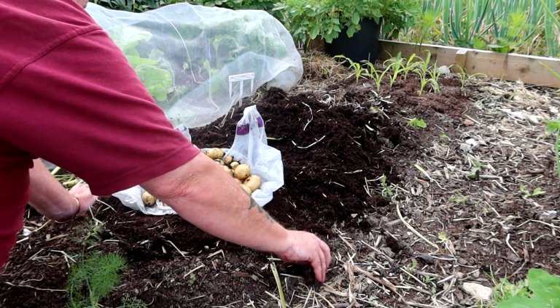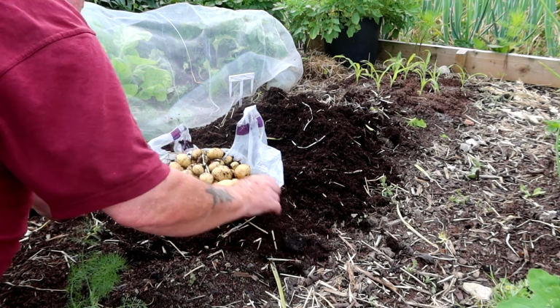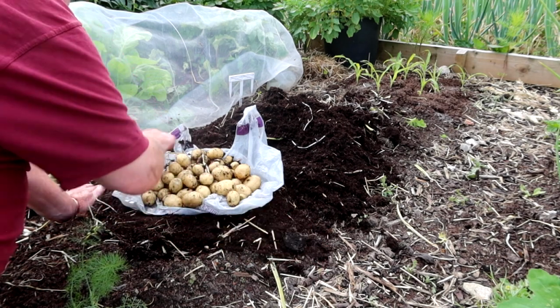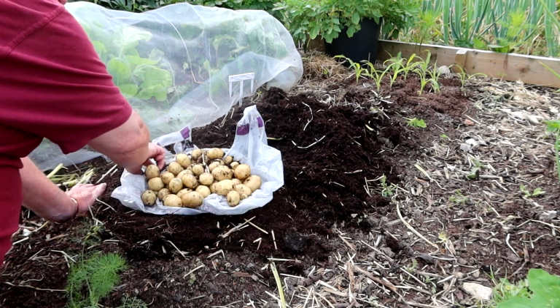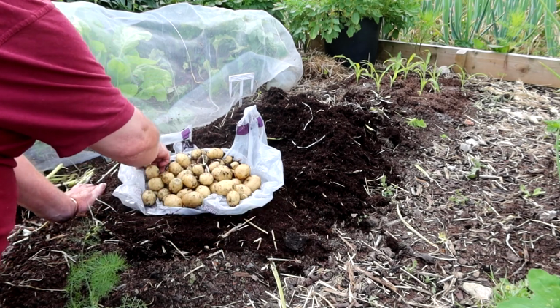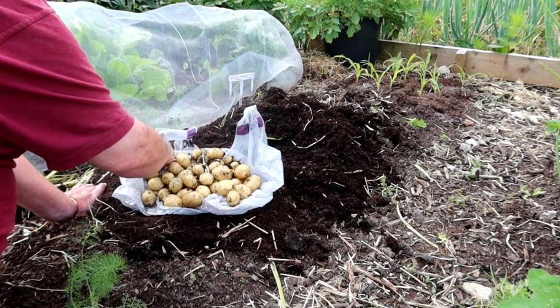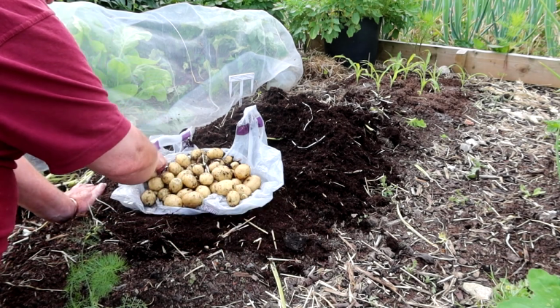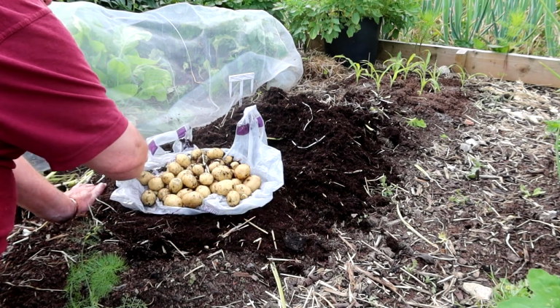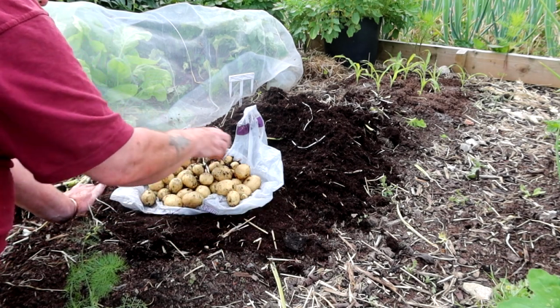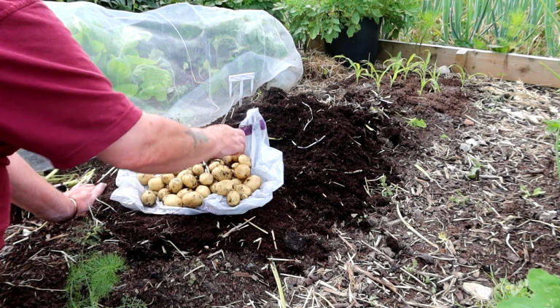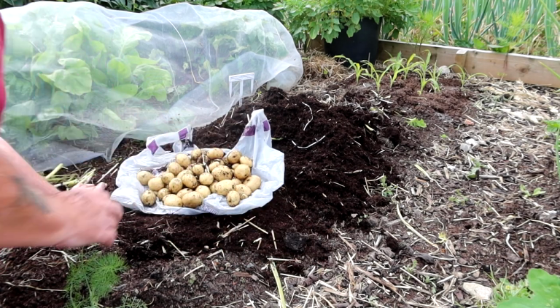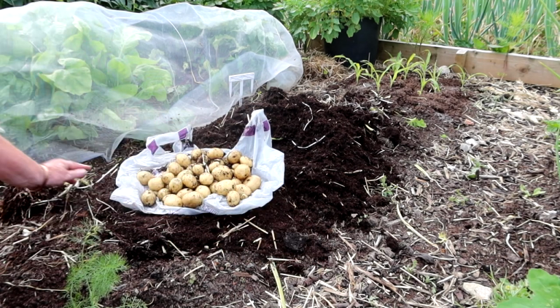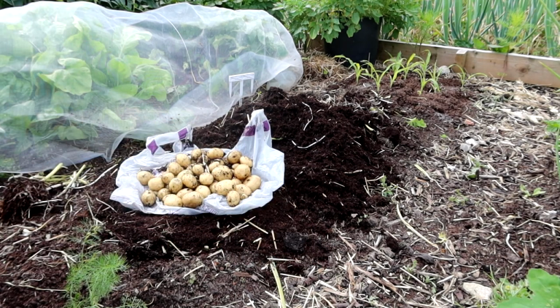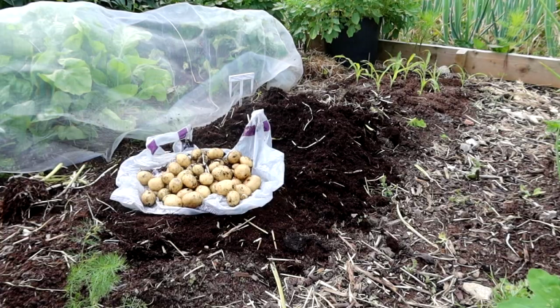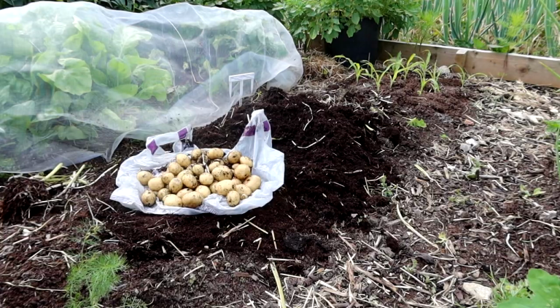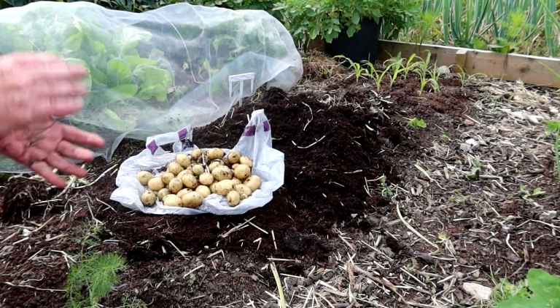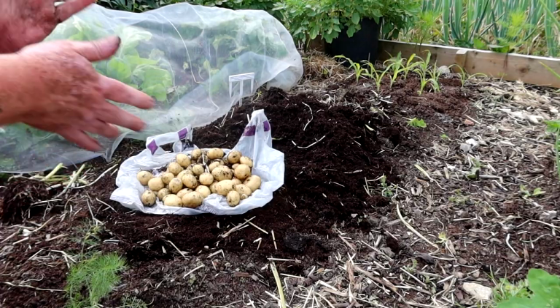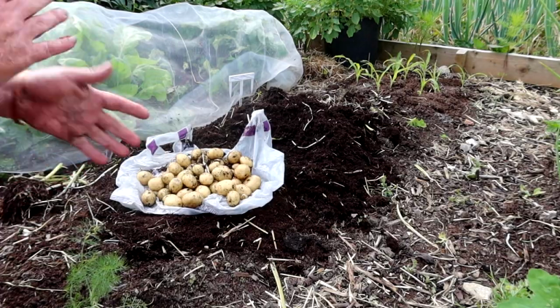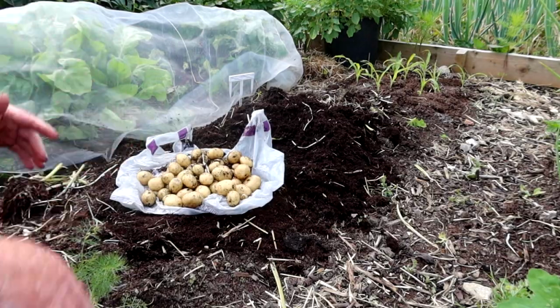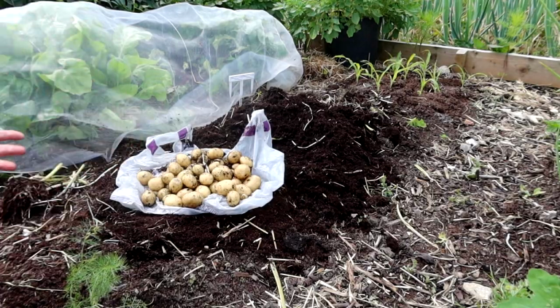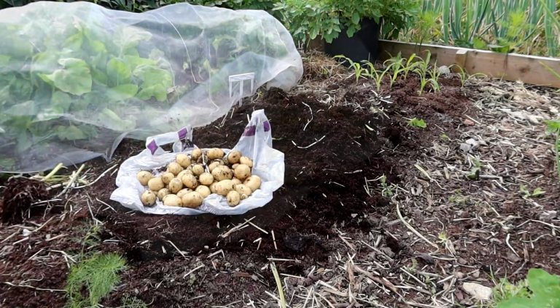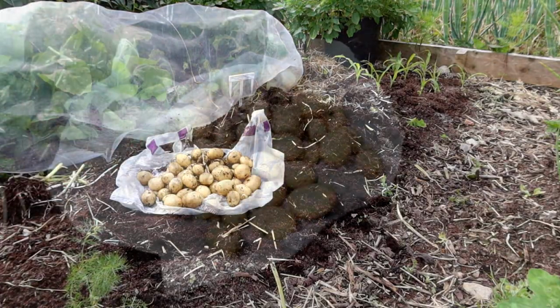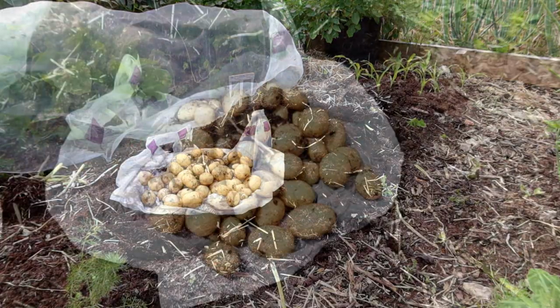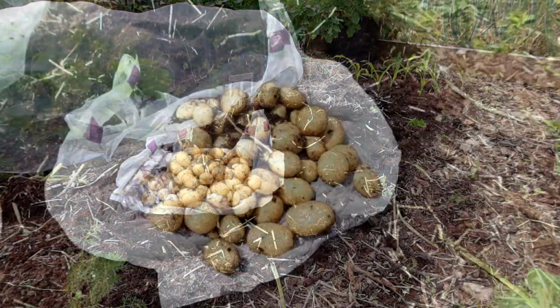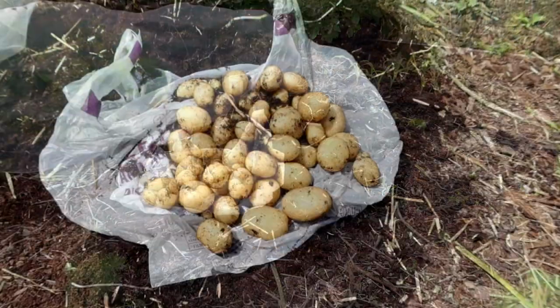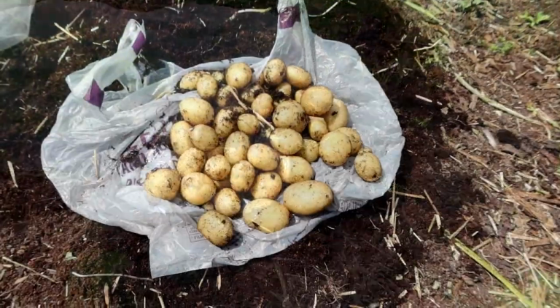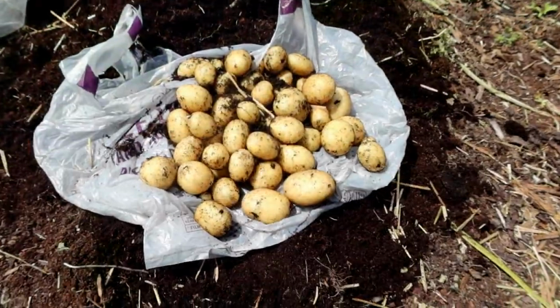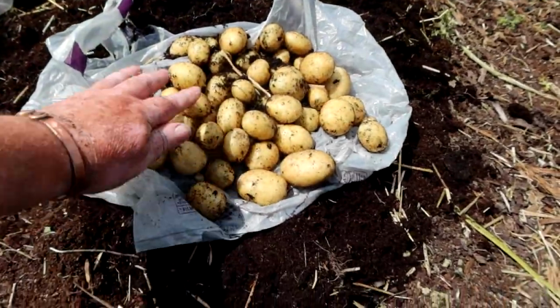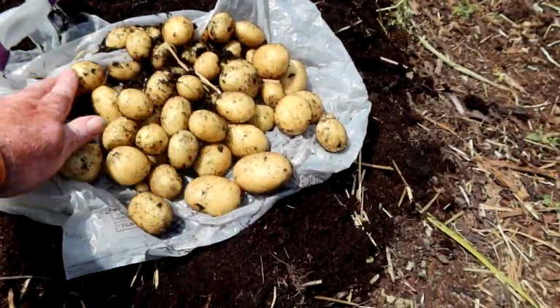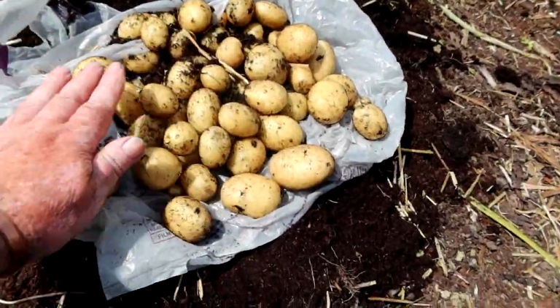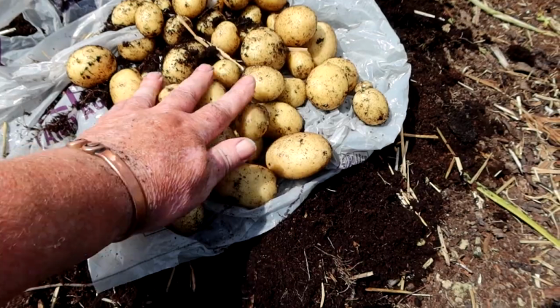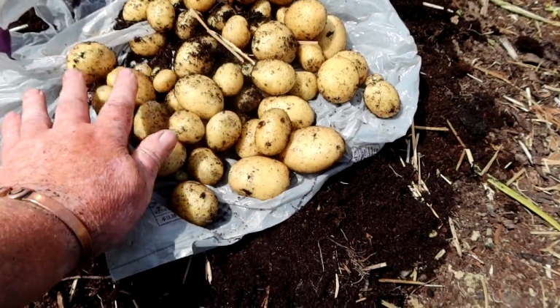Looking at those, I'd say they're the same size, but I'm pretty sure there's more of them. Oh, there we are — pretty good harvest there, I think.